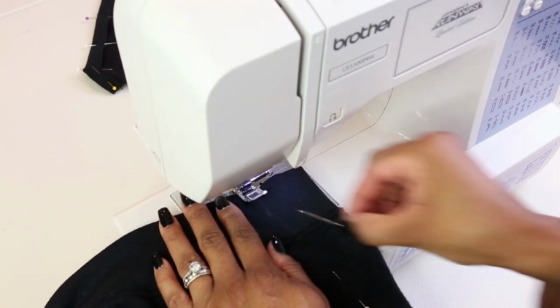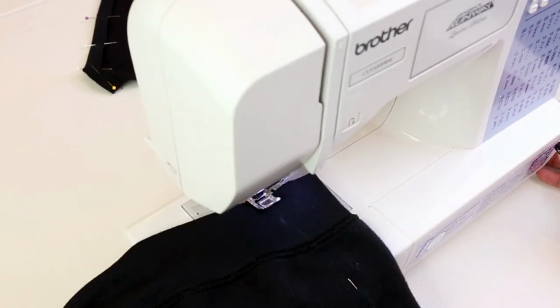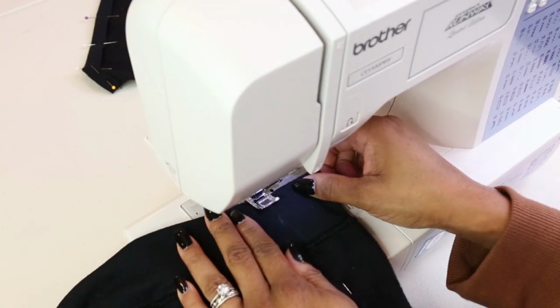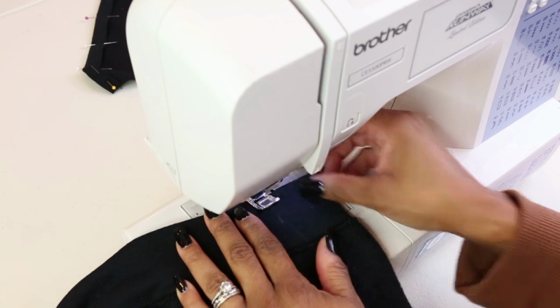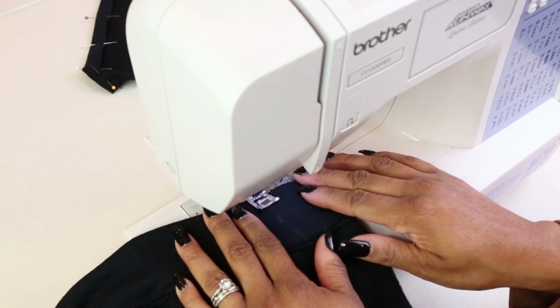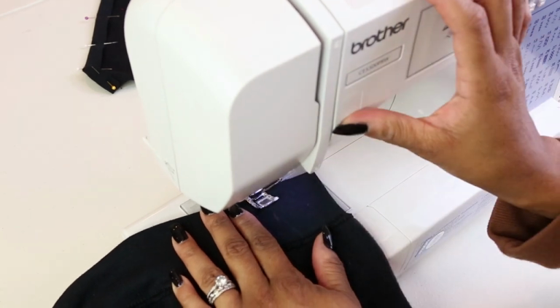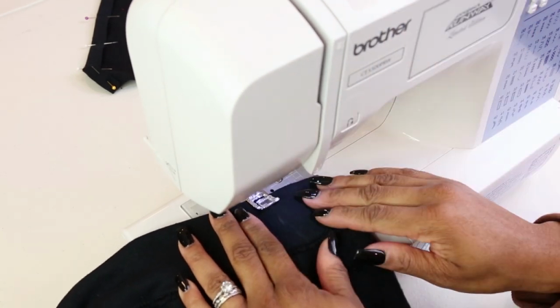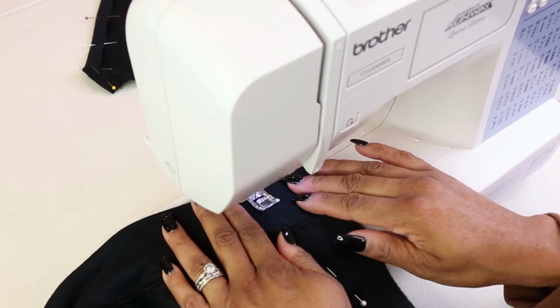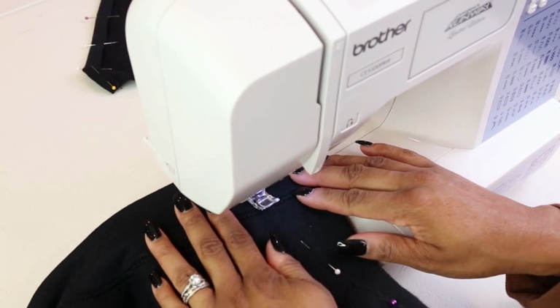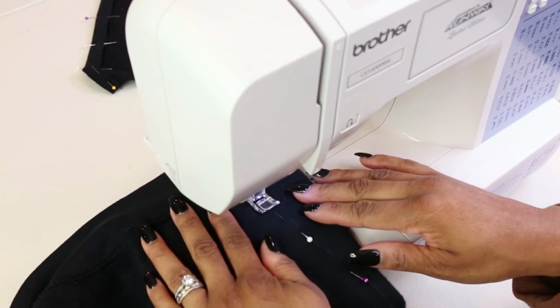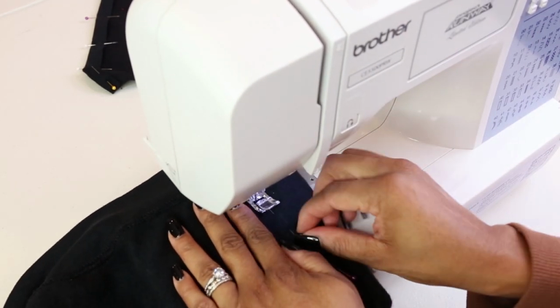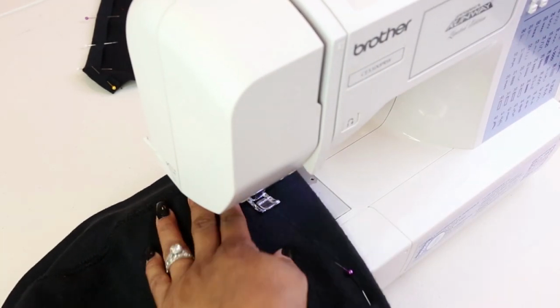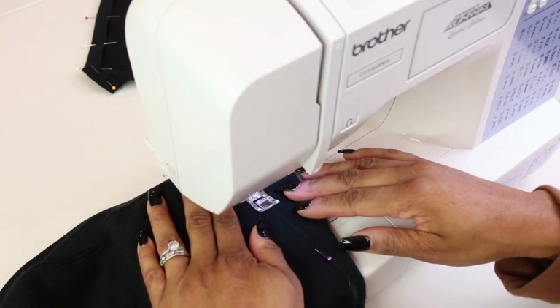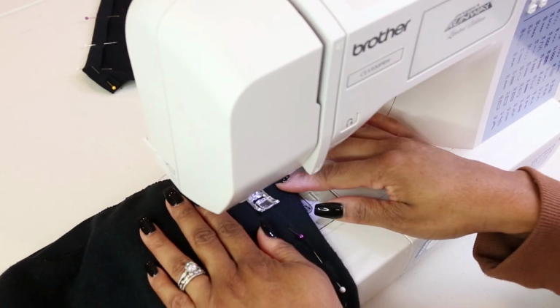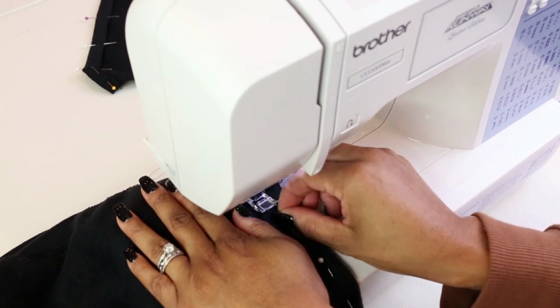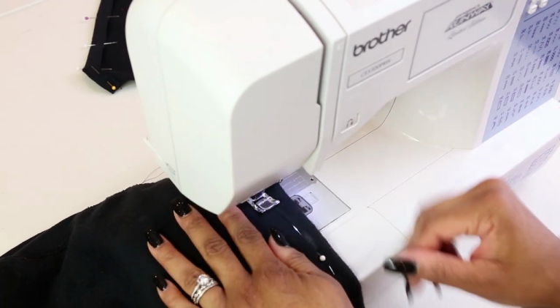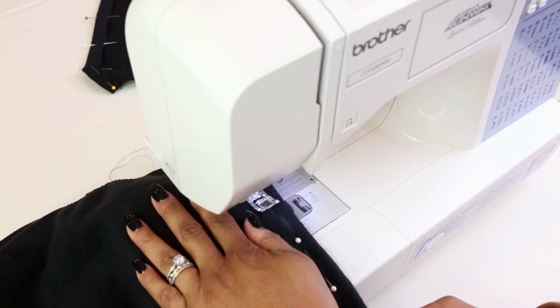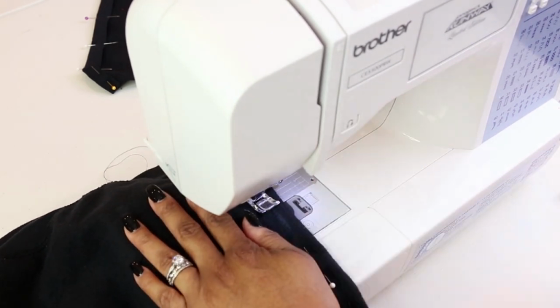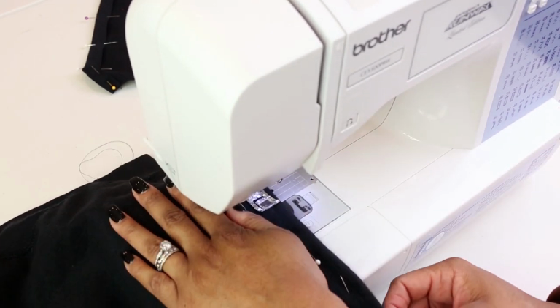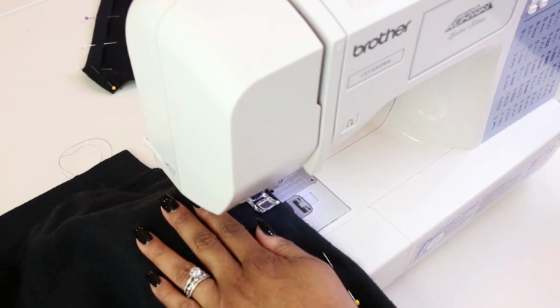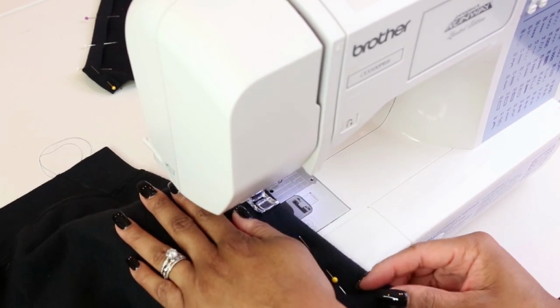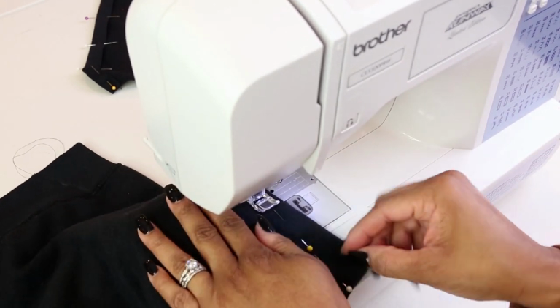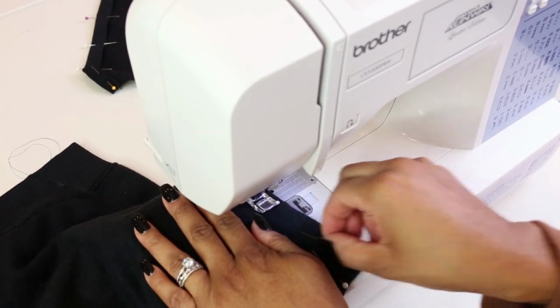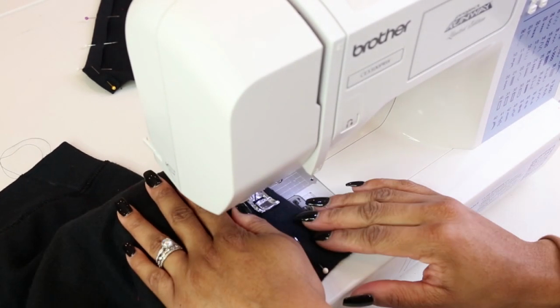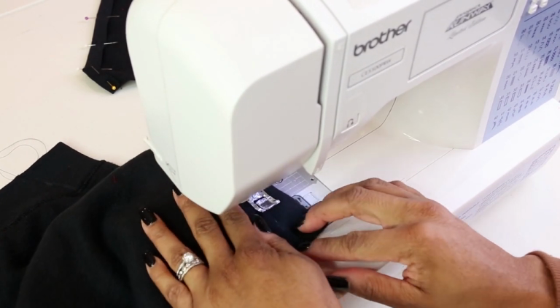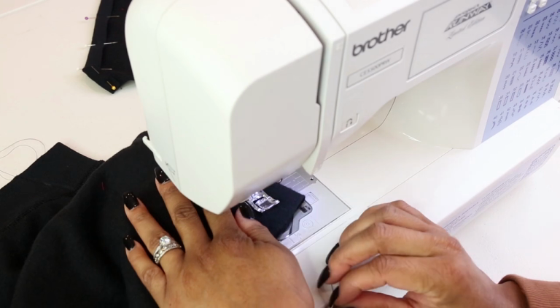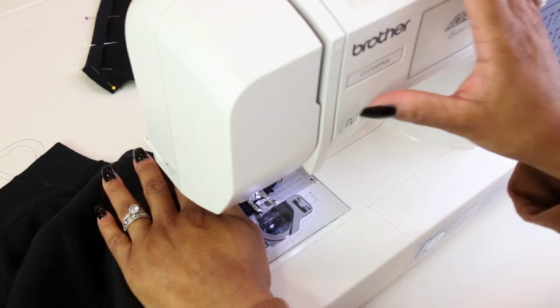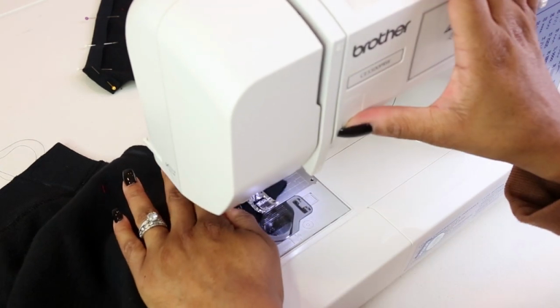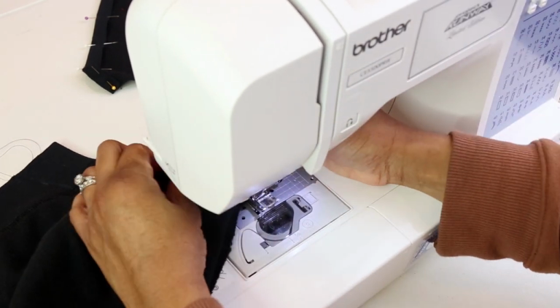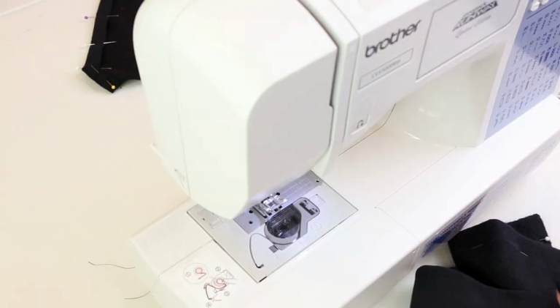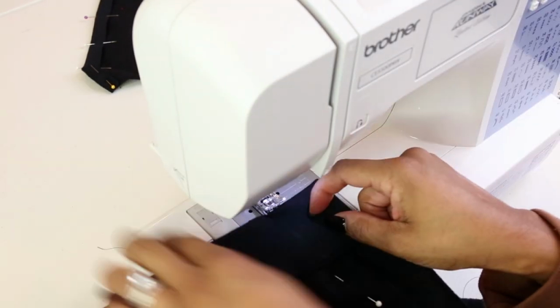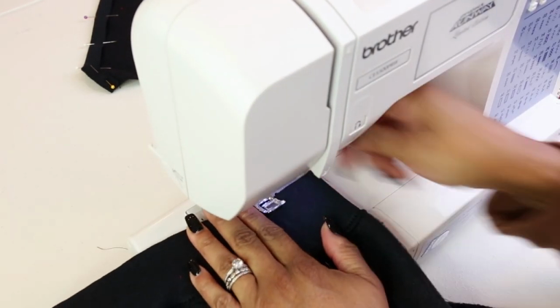Step four: After I made the markings, I pinned directly on the white line so I could follow it easily on the sewing machine. I'm starting at the waistband and sewing down the line, making sure to backstitch. It was easier to follow this marking chalk line and I'm considering doing this more often in the future.